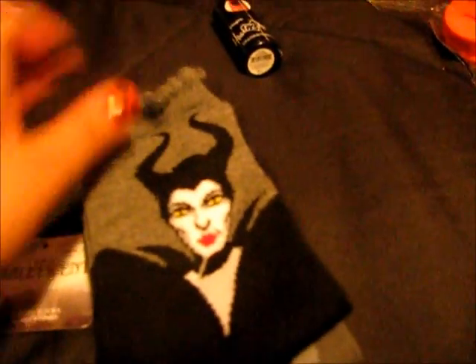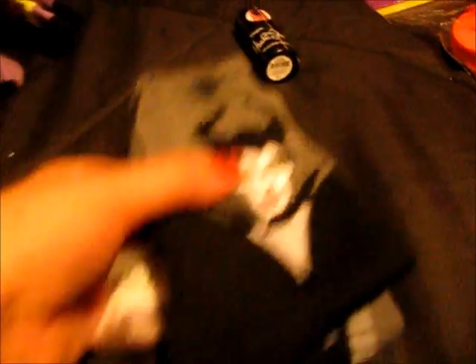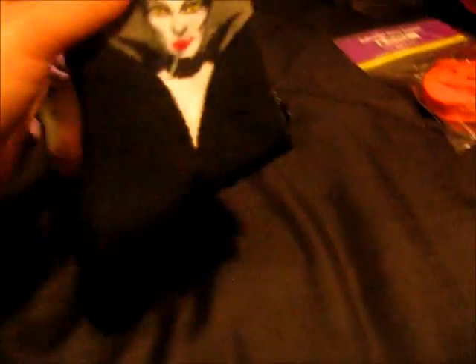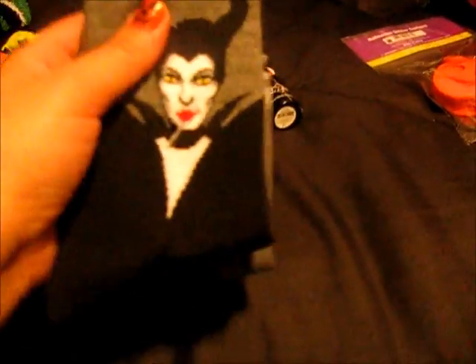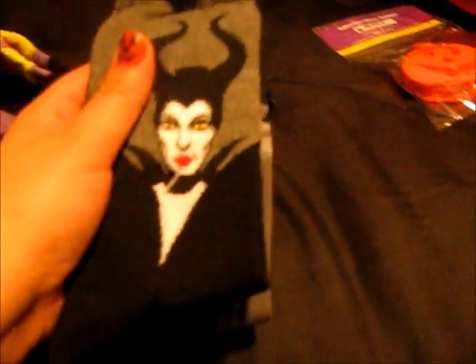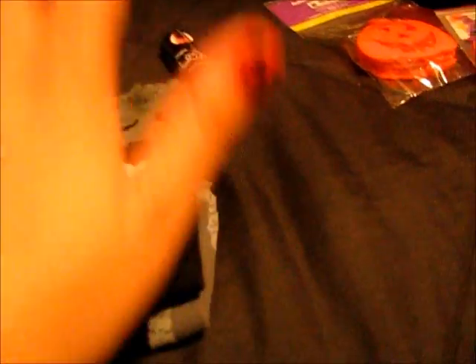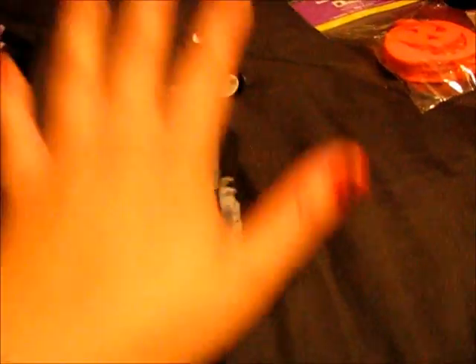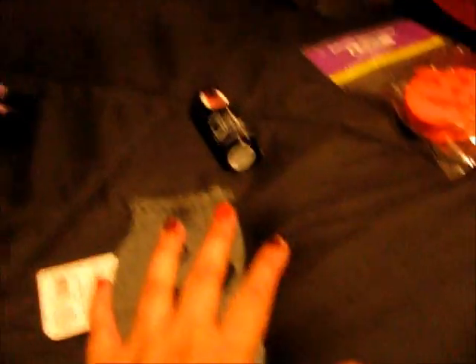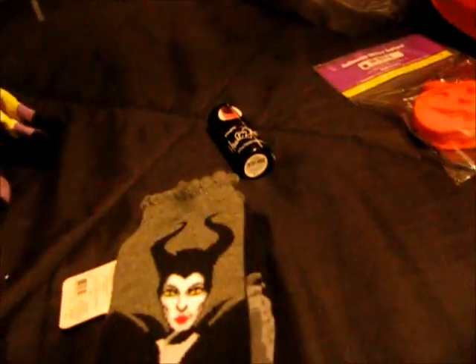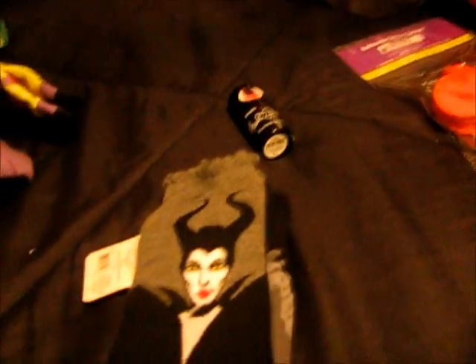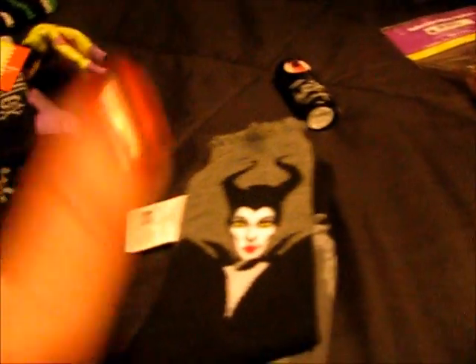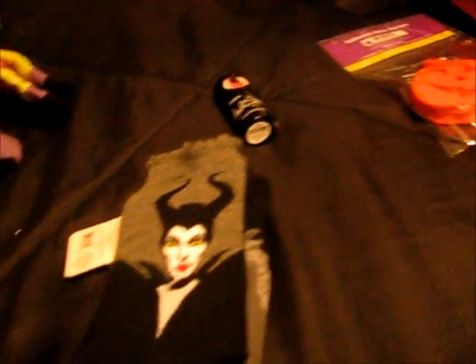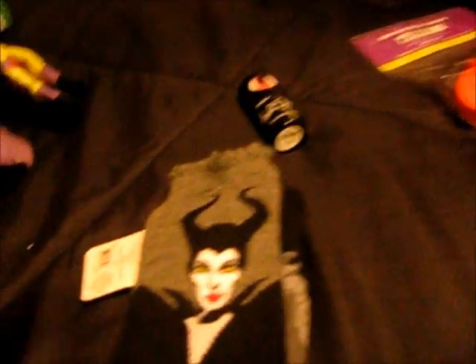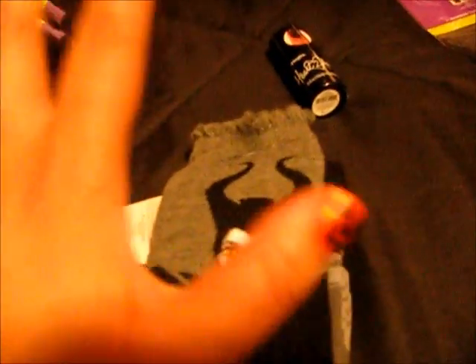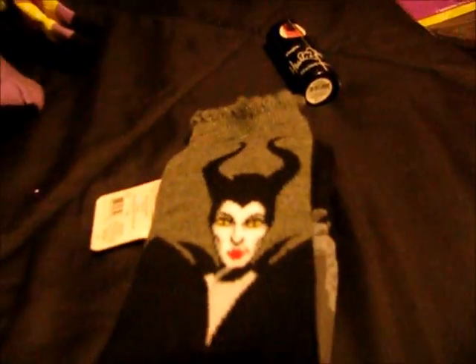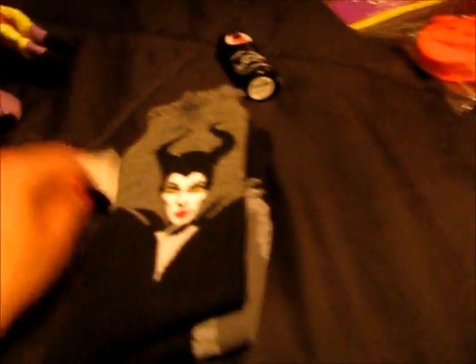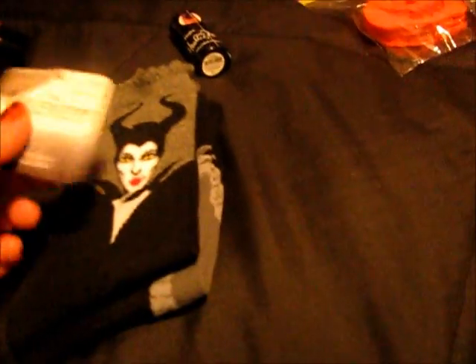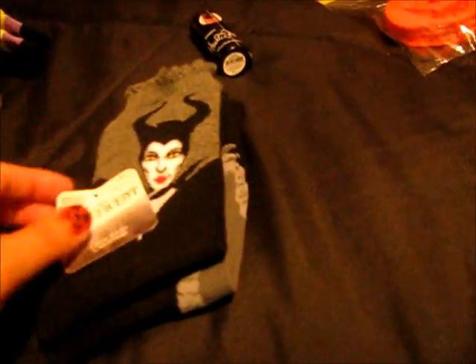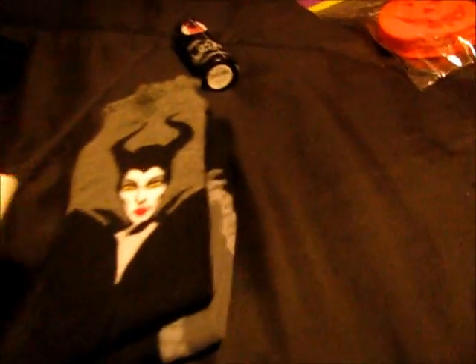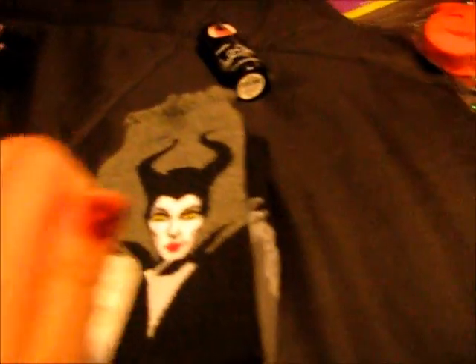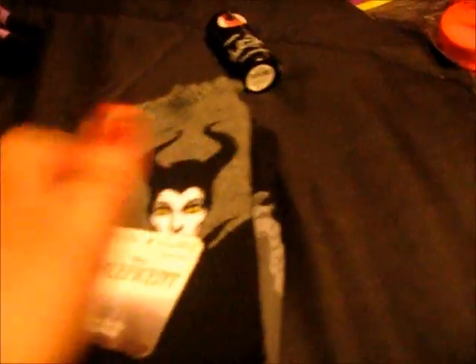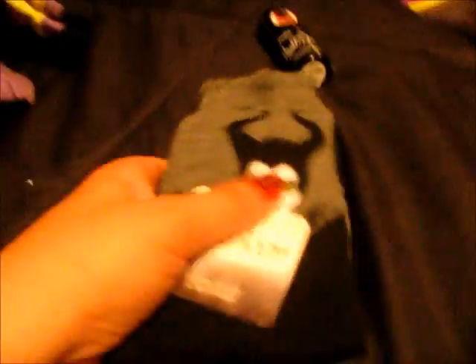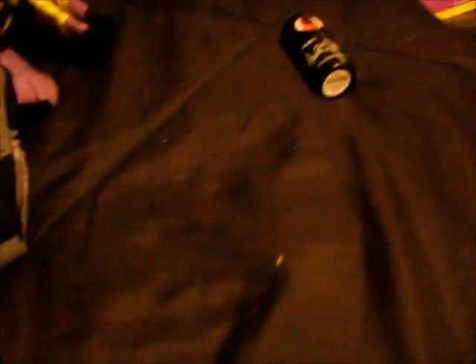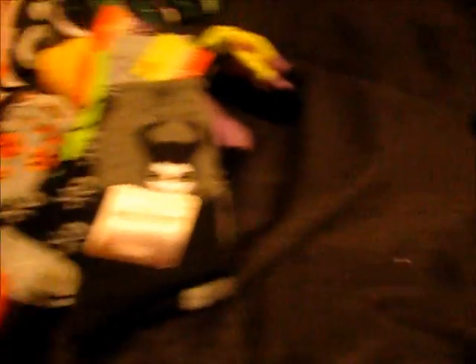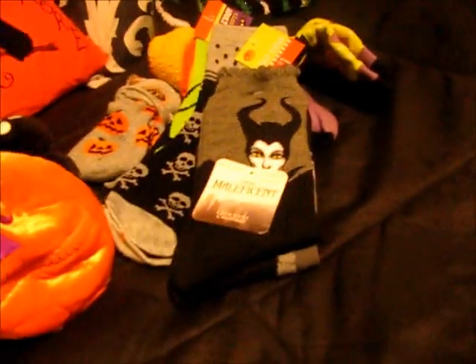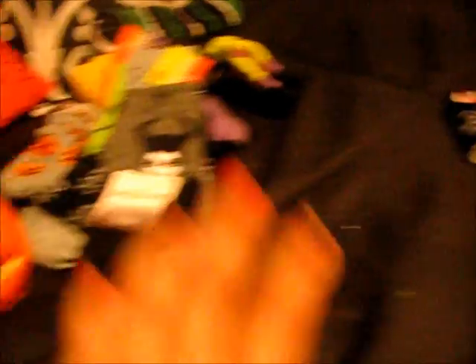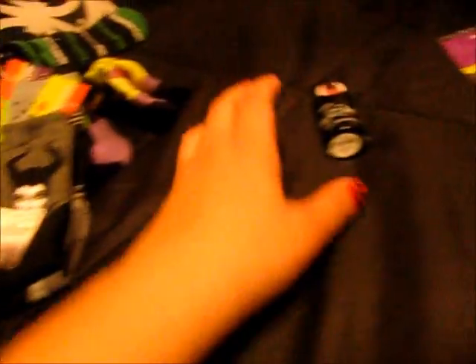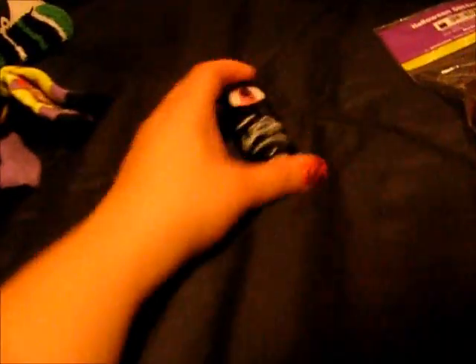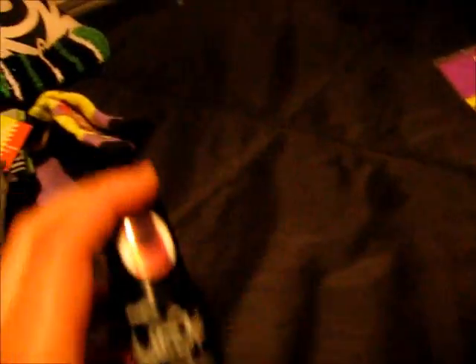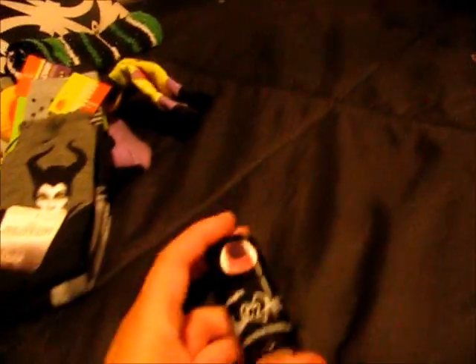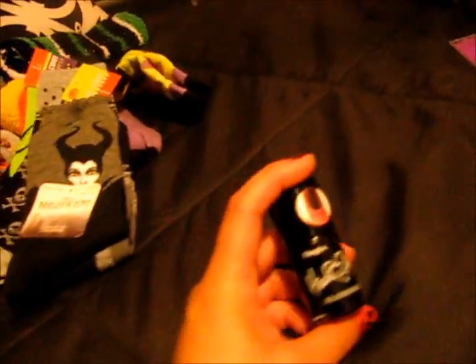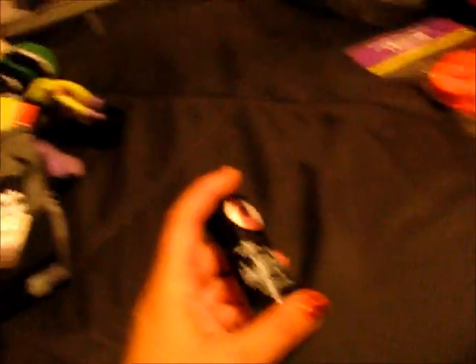I'm so excited about these socks. I love the movie, and I just can't stop talking about how excited I am about those socks.